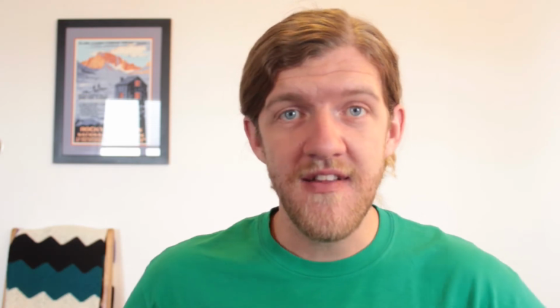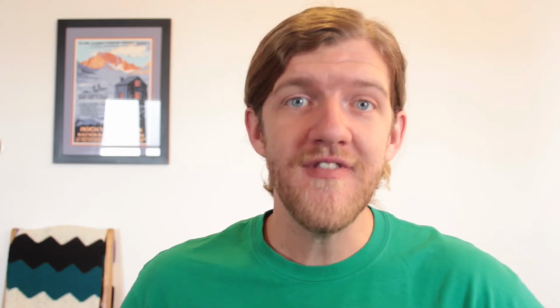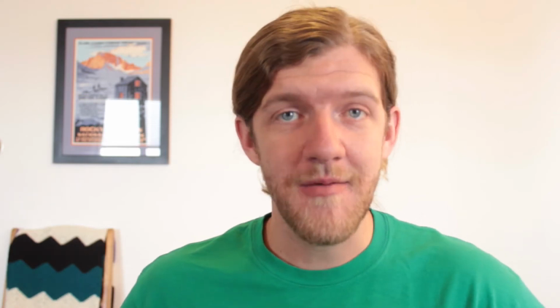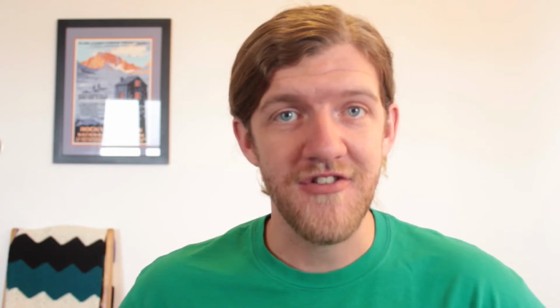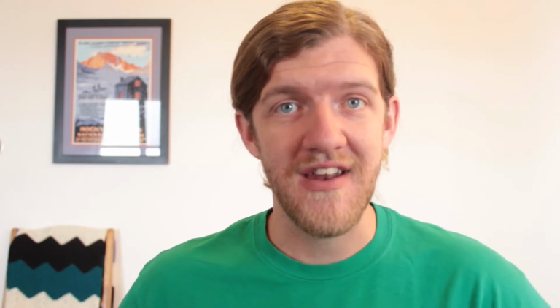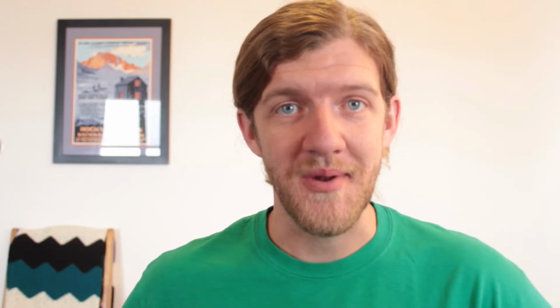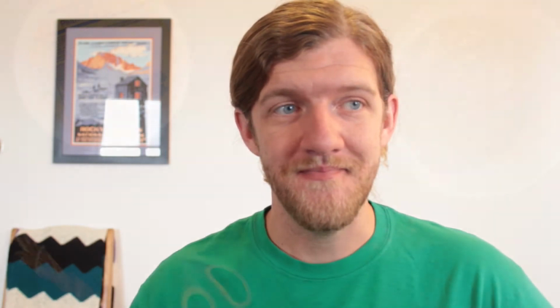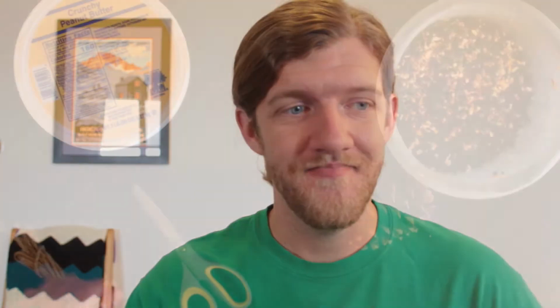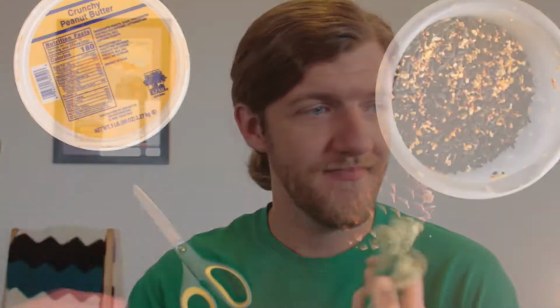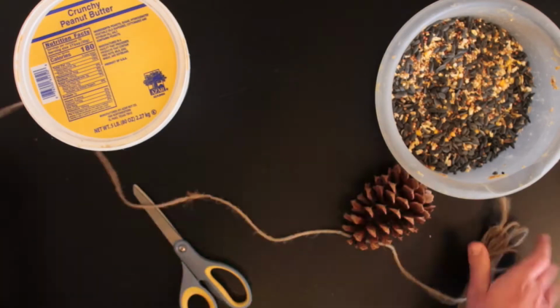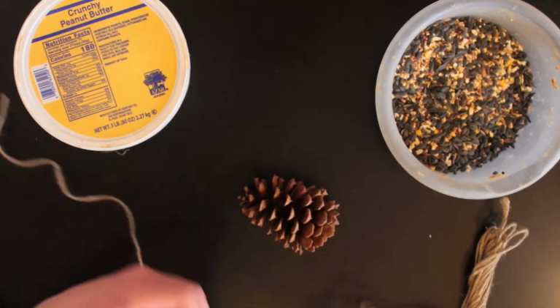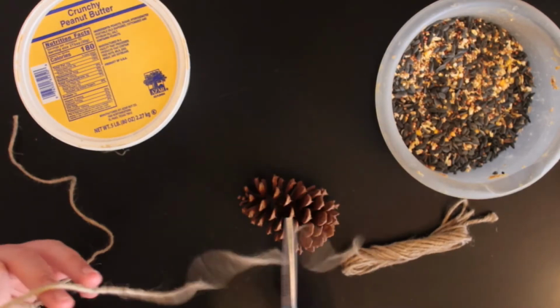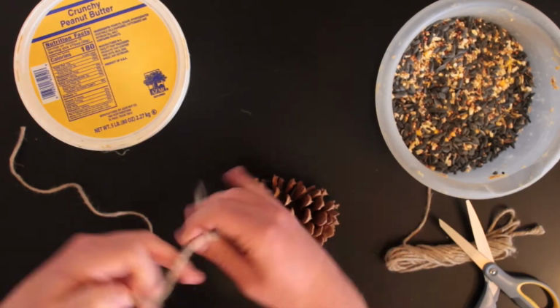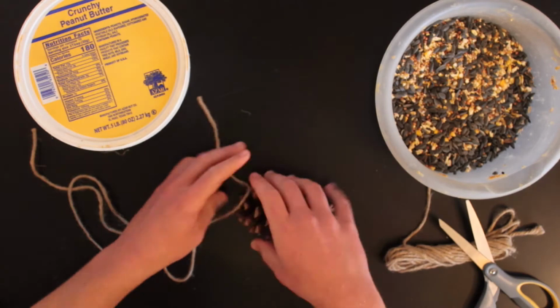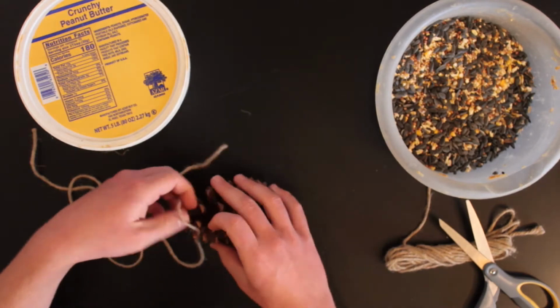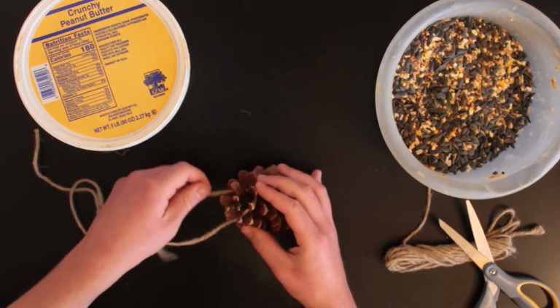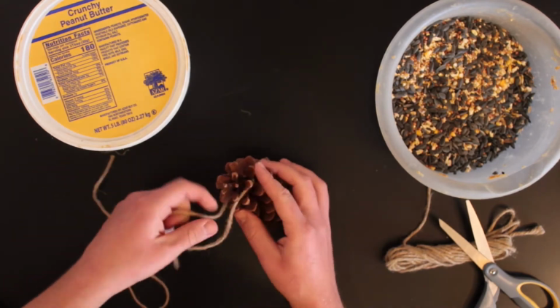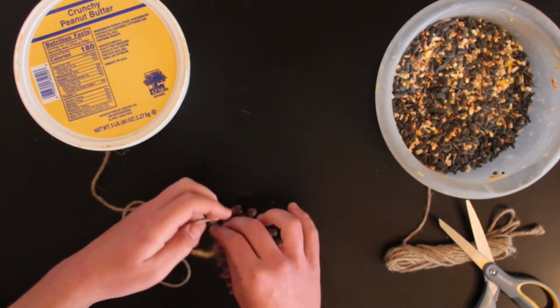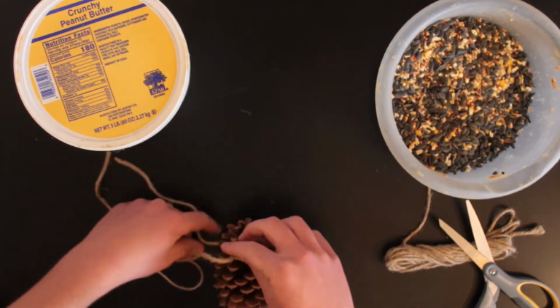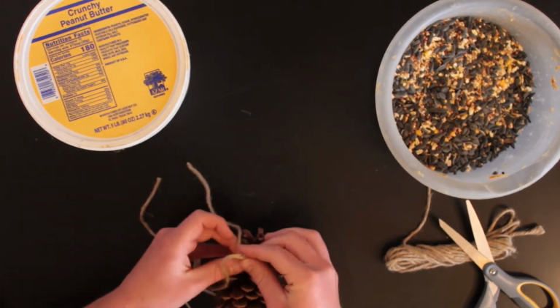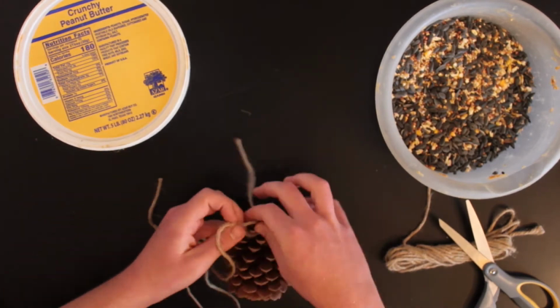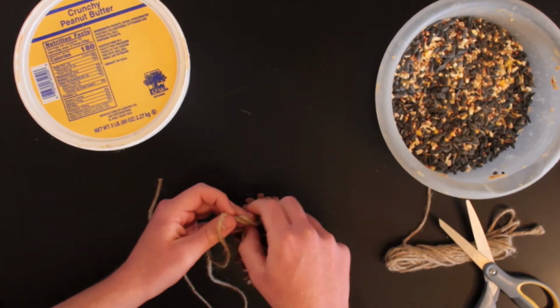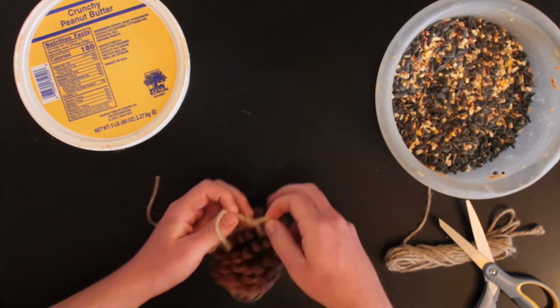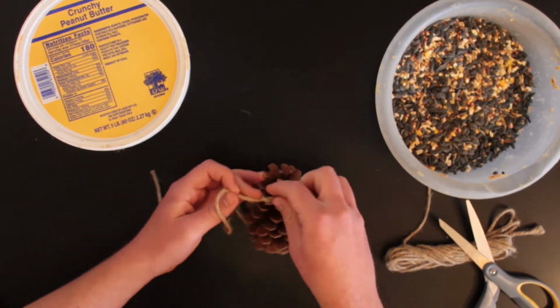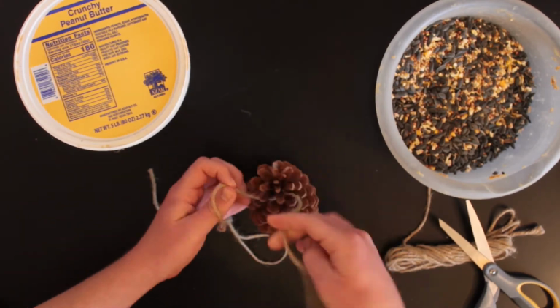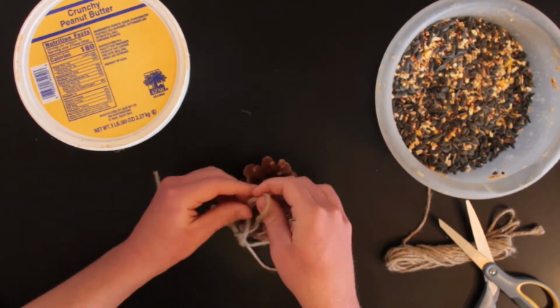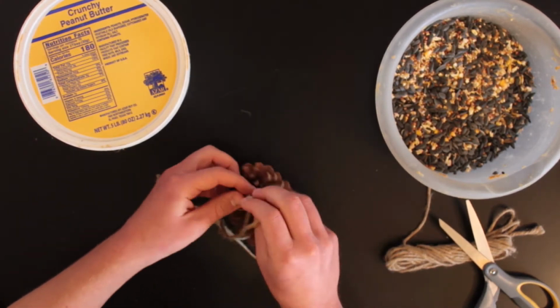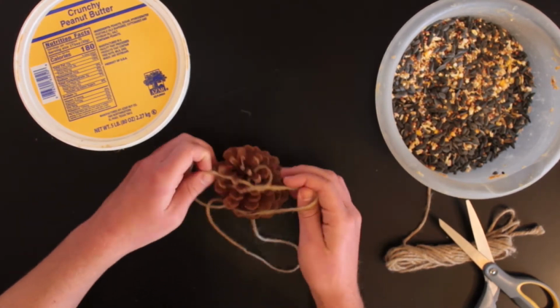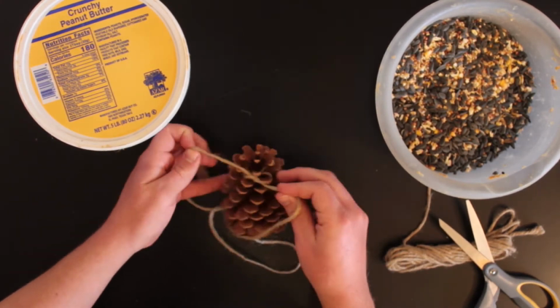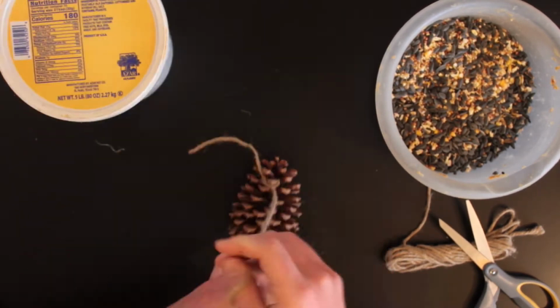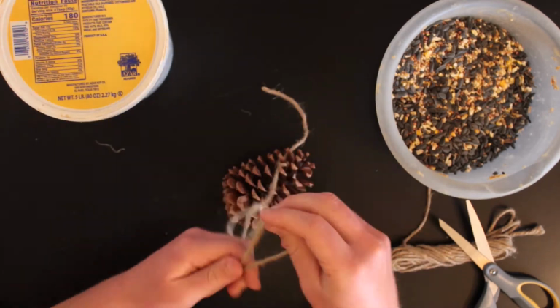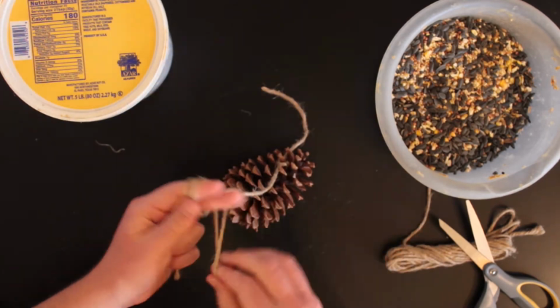Let's go over to the table and I'll show you how to do it. First you're going to cut off about a foot of twine, then you're going to put a loop on one end and tie the other end to the top of the pine cone.